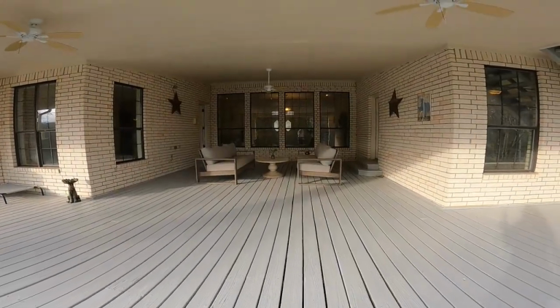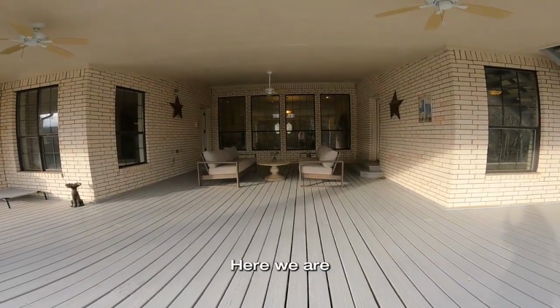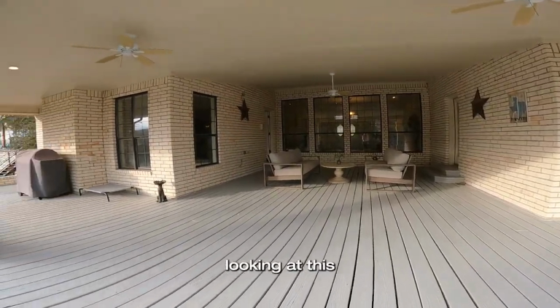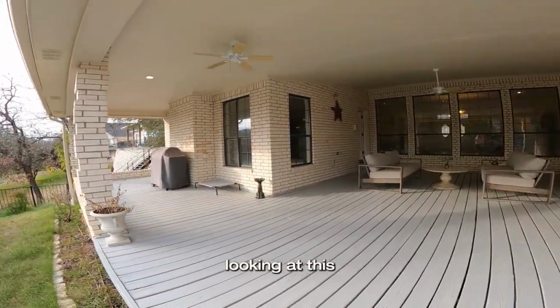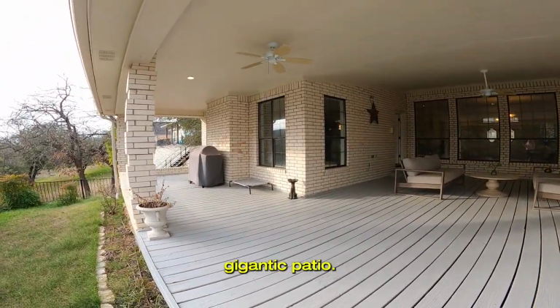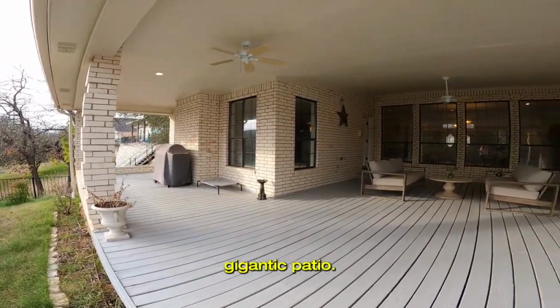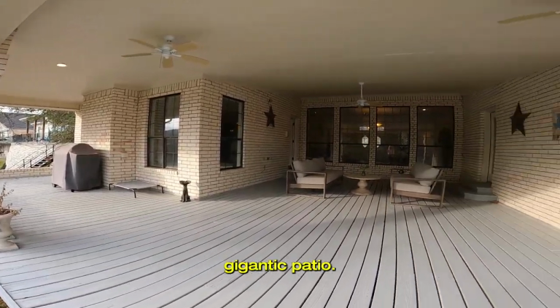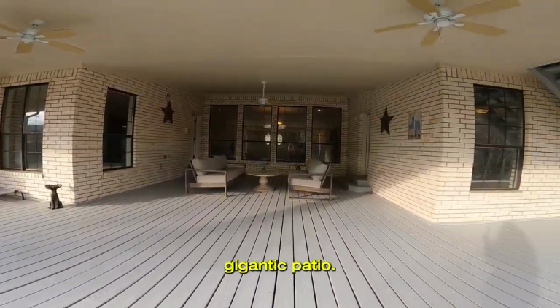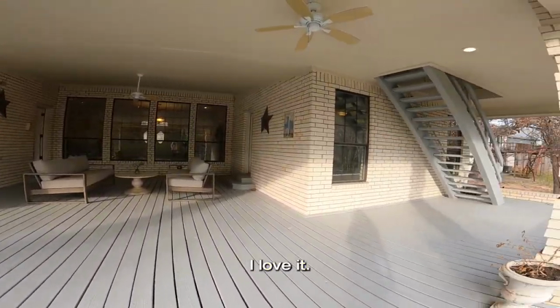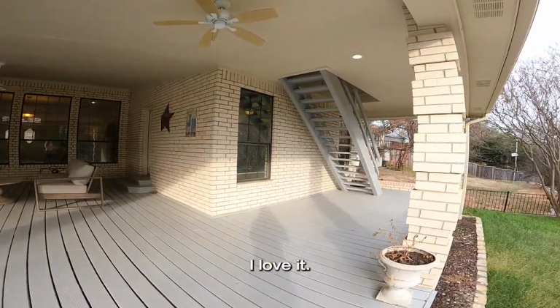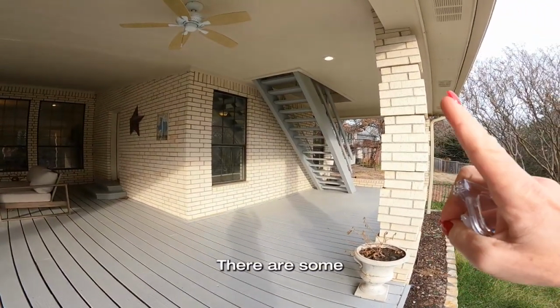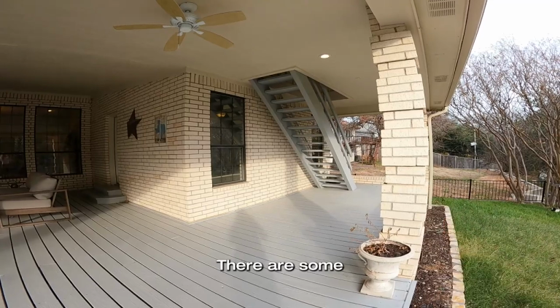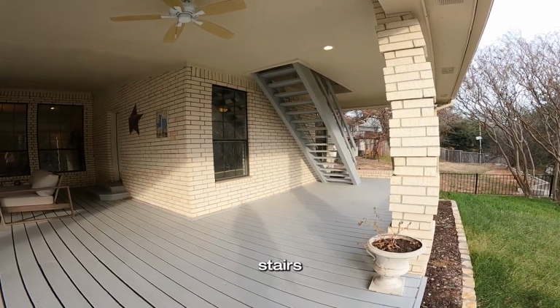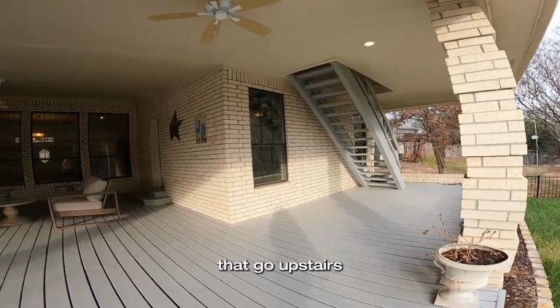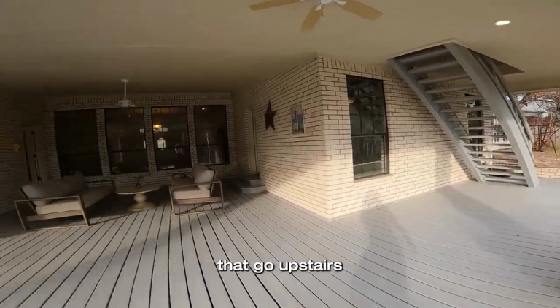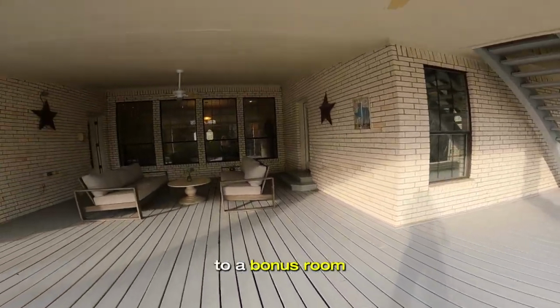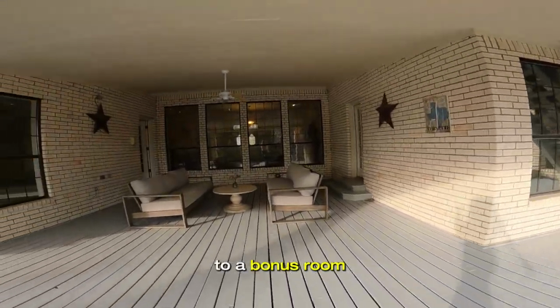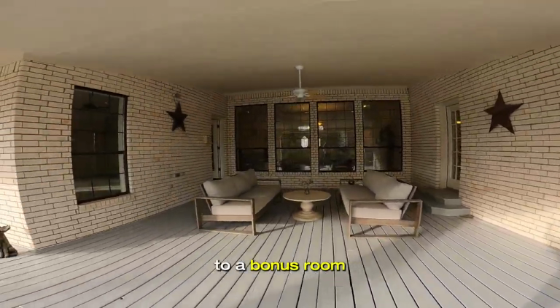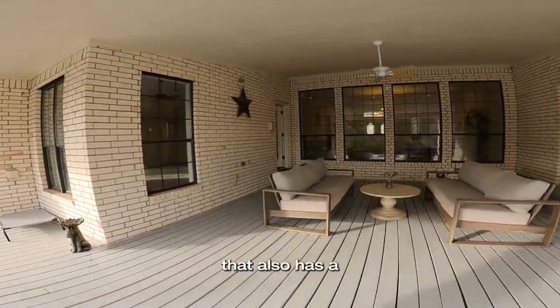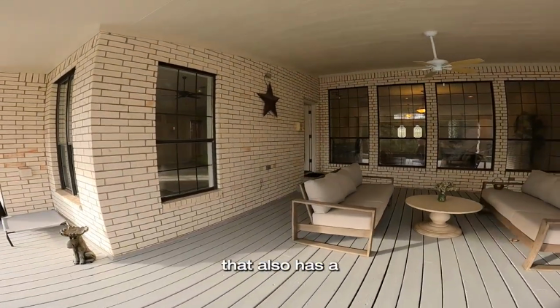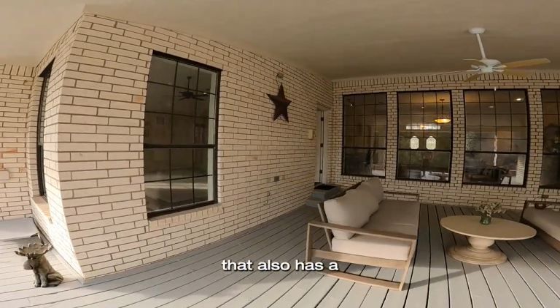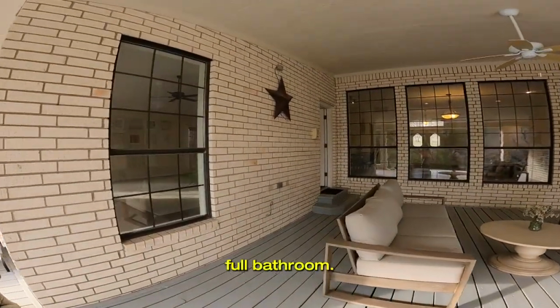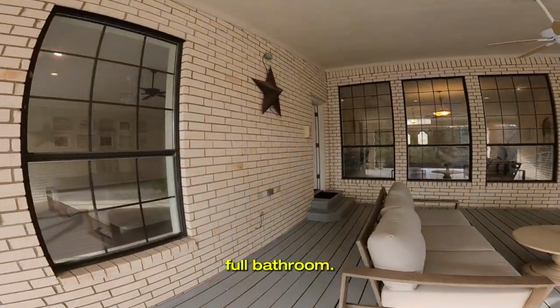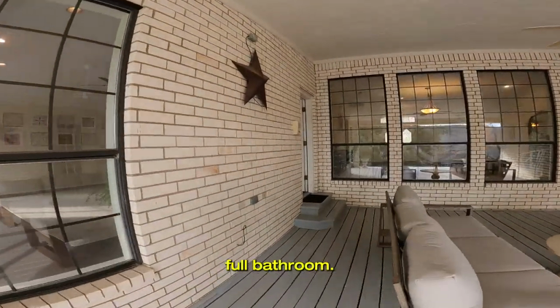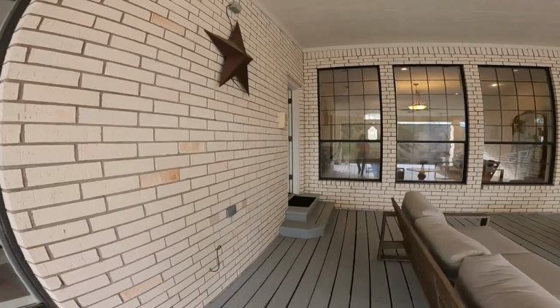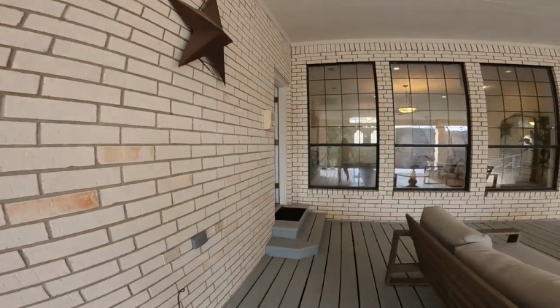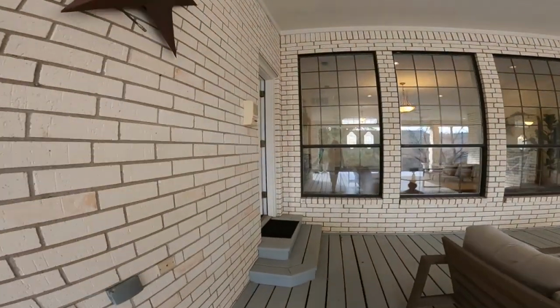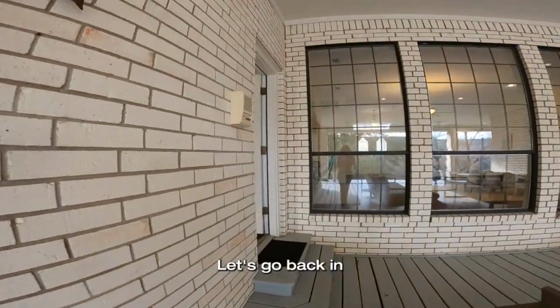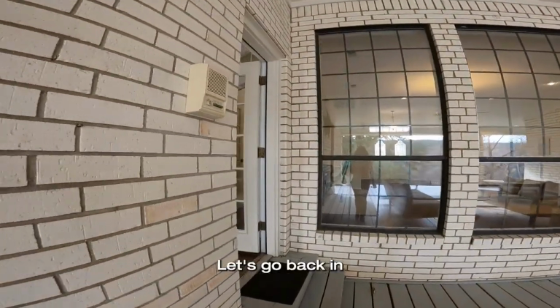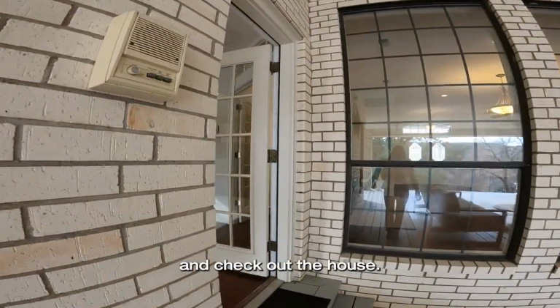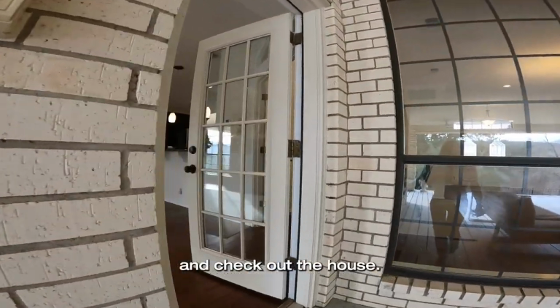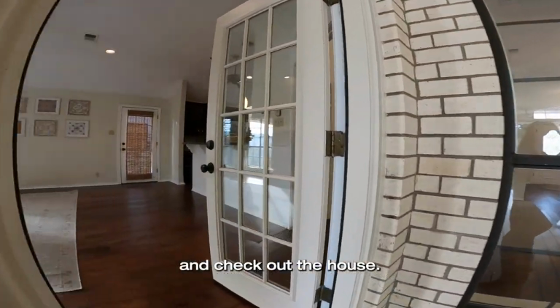Here we are looking at this gigantic patio. I love it. There are some stairs that go upstairs to a bonus room that also has a full bathroom. But let's go back in and check out the house.